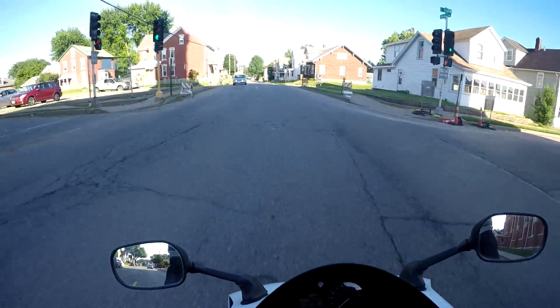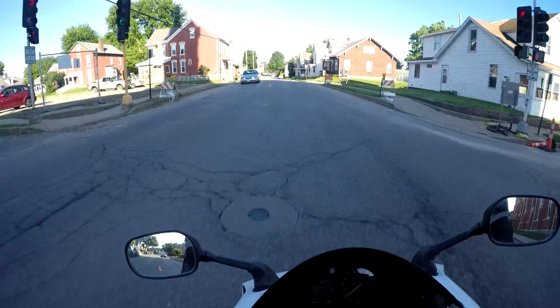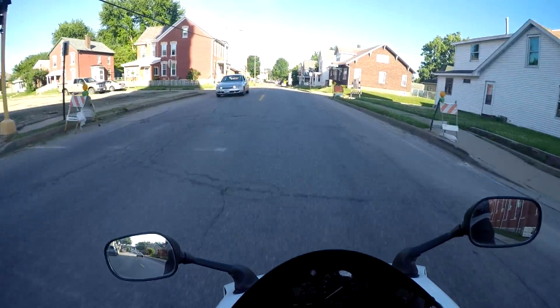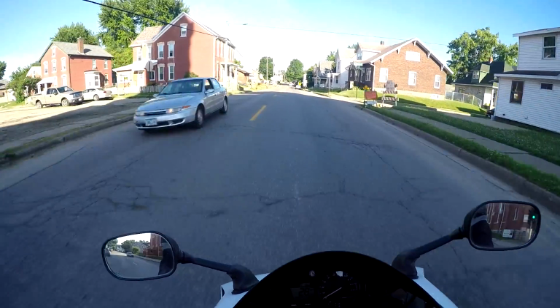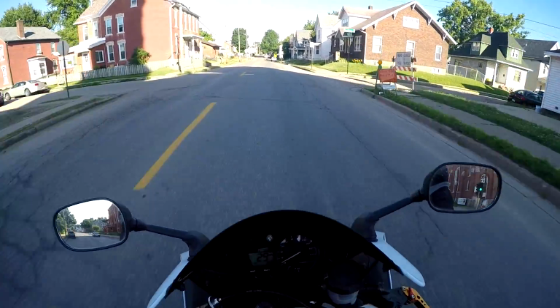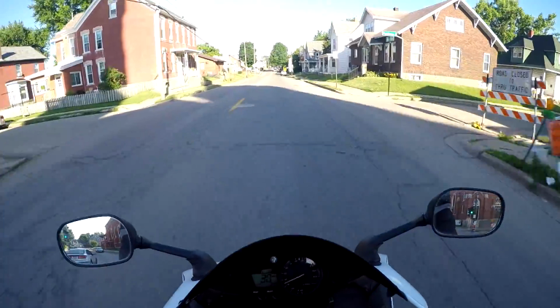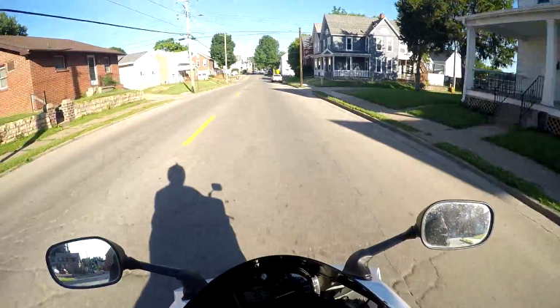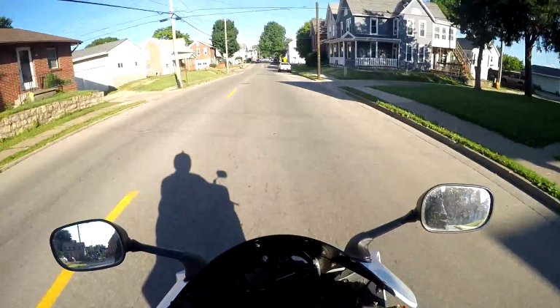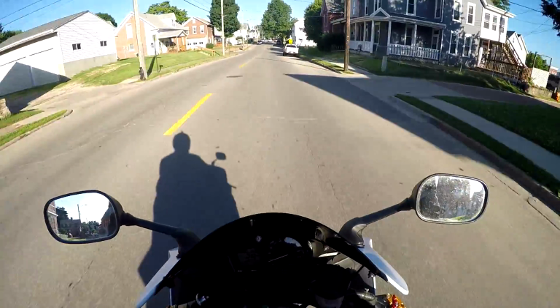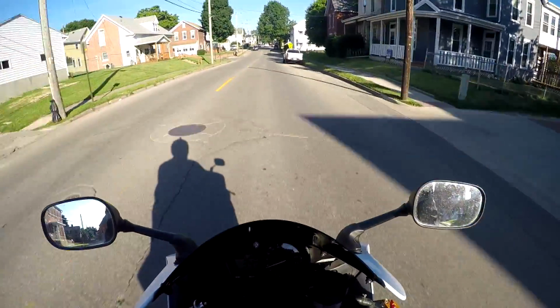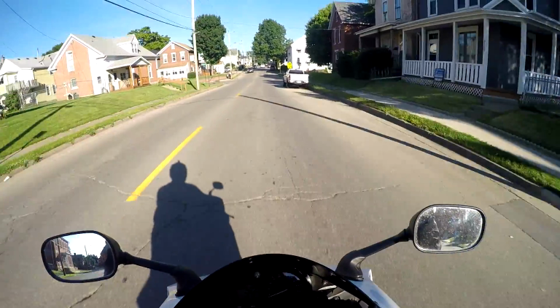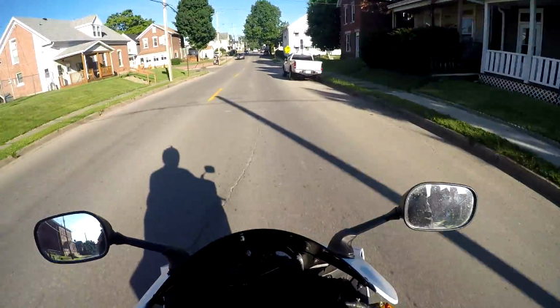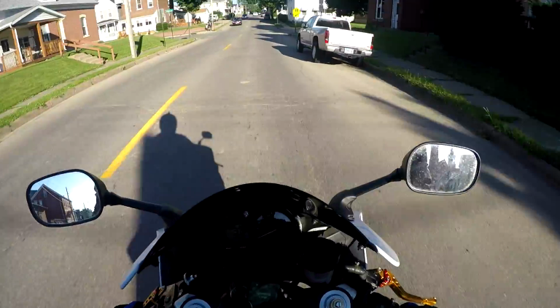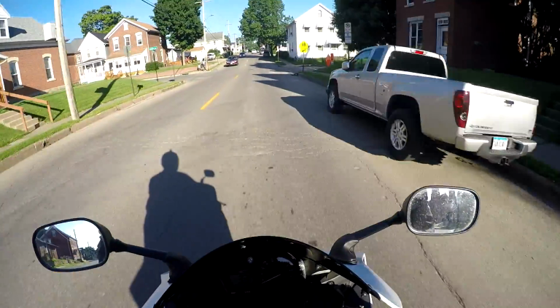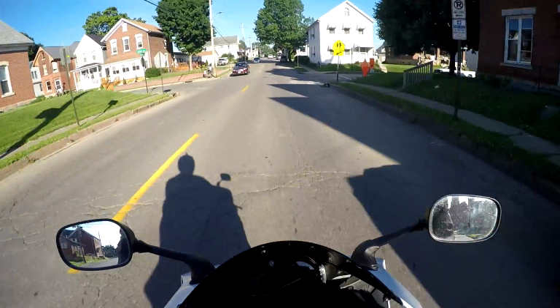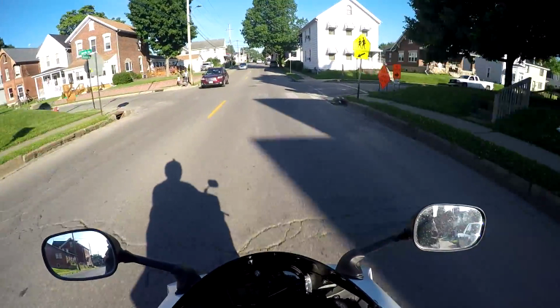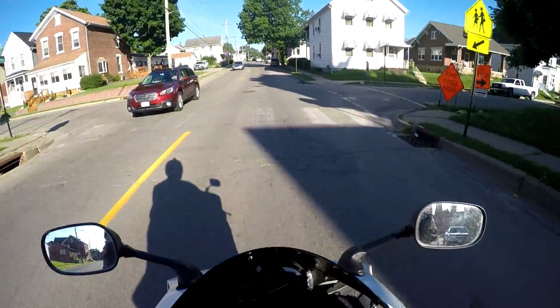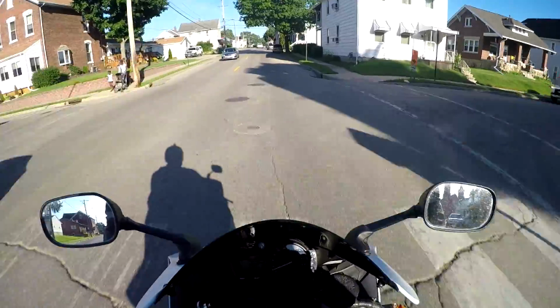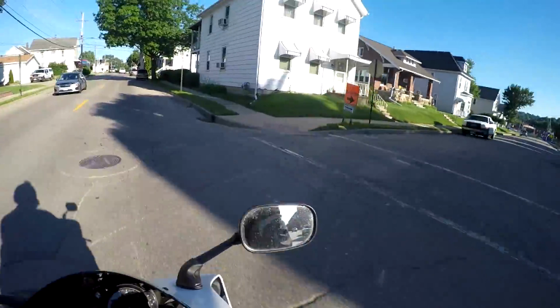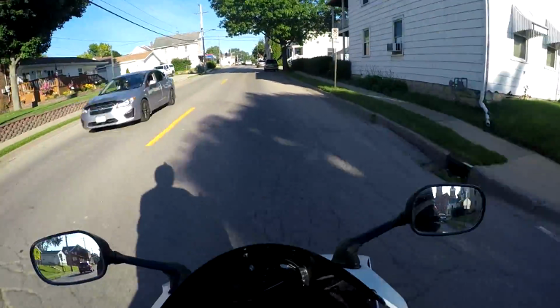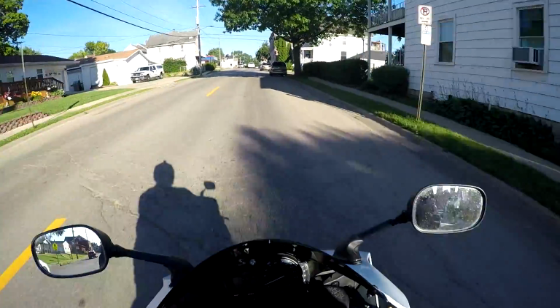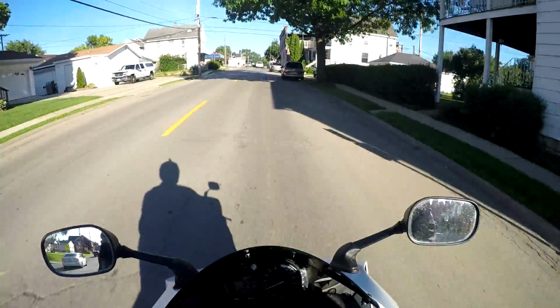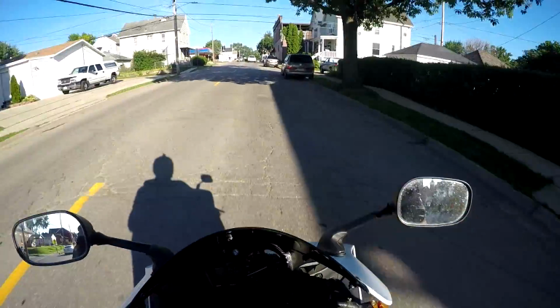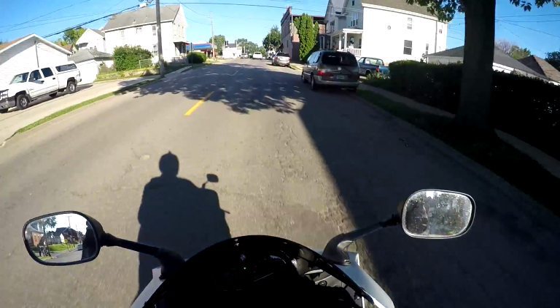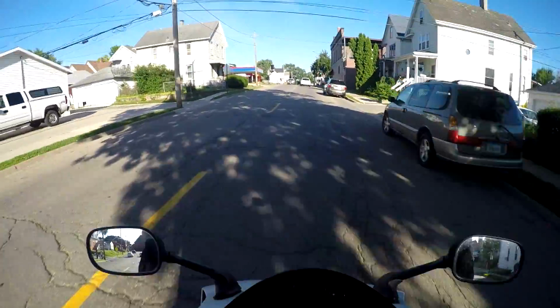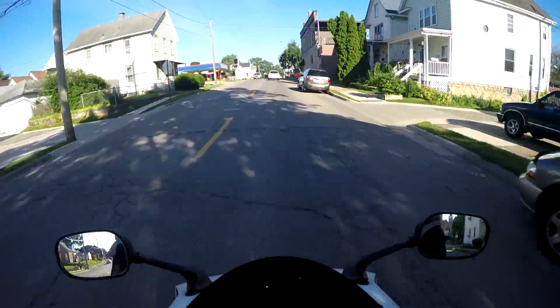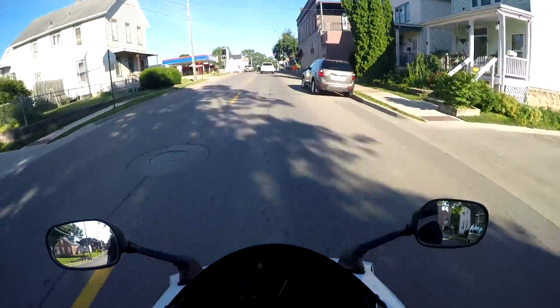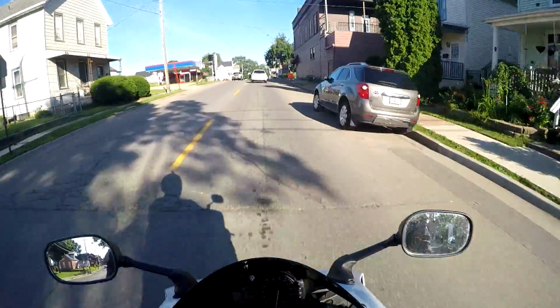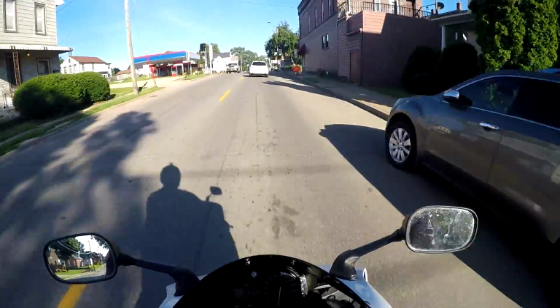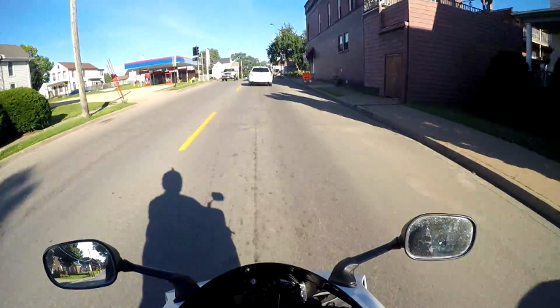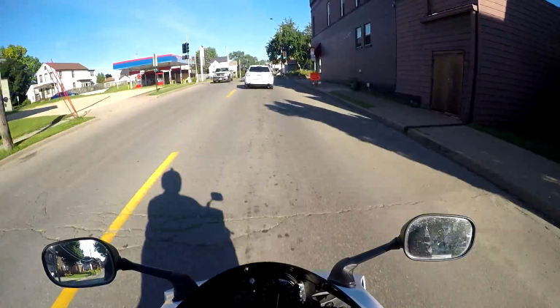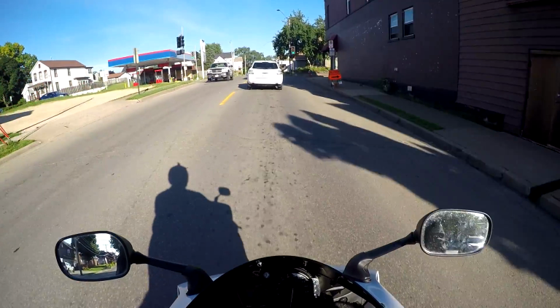This bike is really quick — it kept up with my other R1 pretty well. At the end of the race I was only about maybe 30 to 40 feet ahead of him.